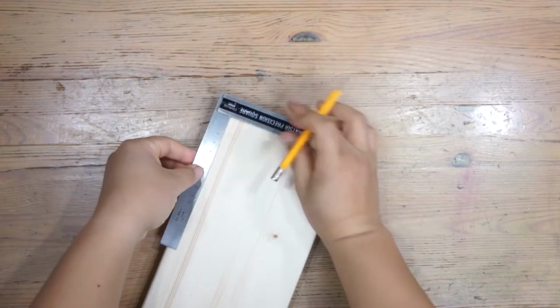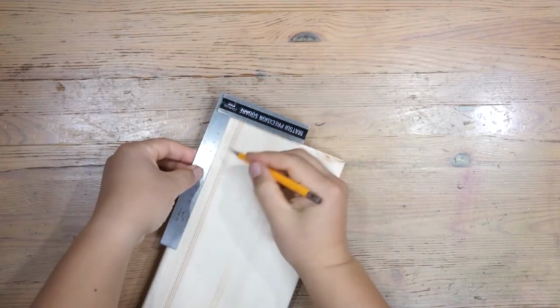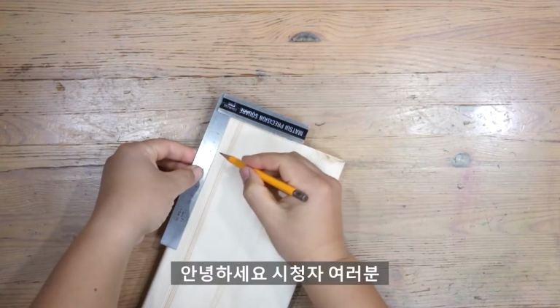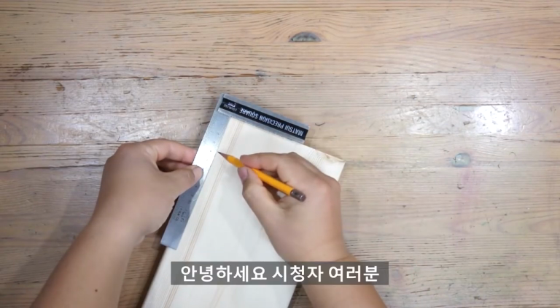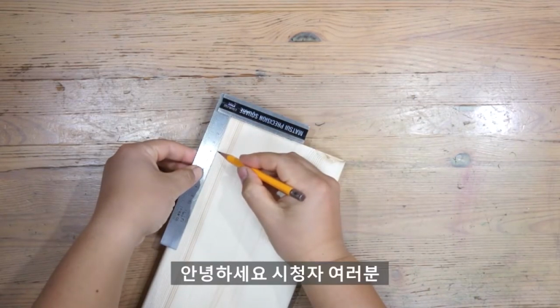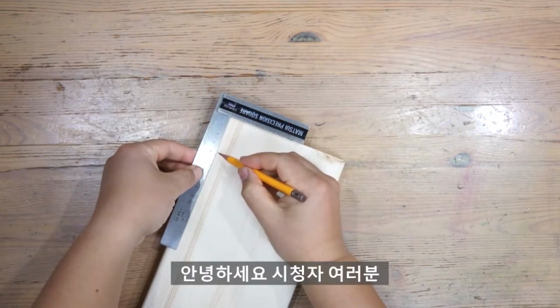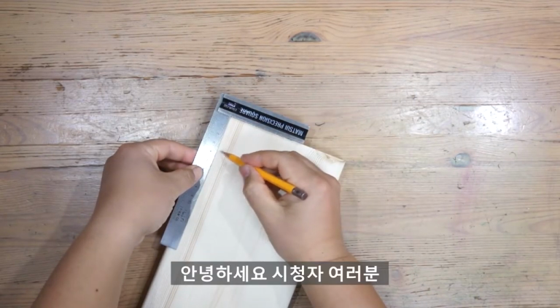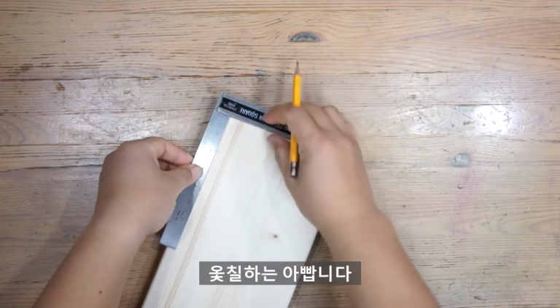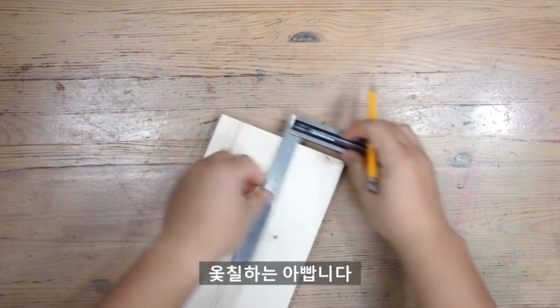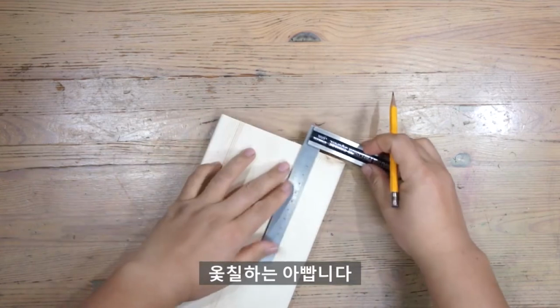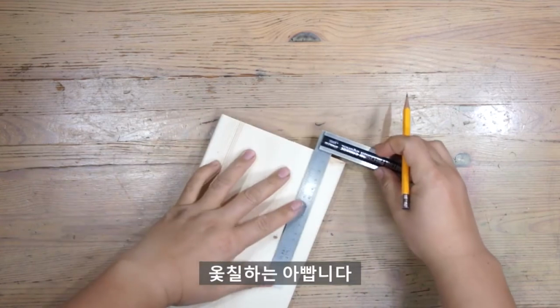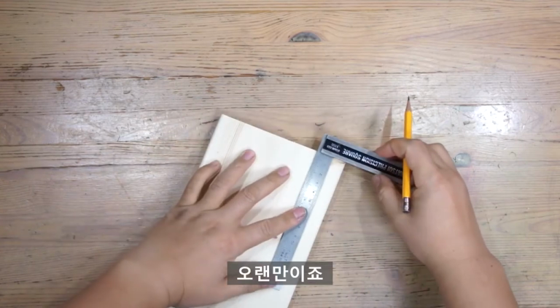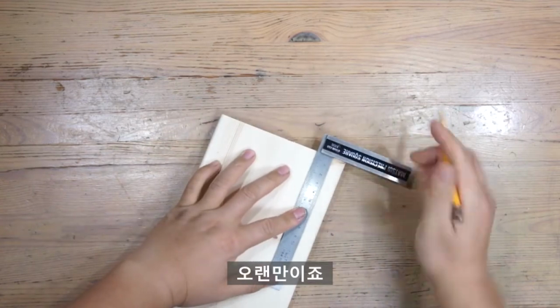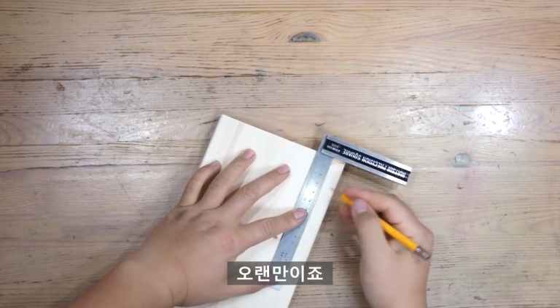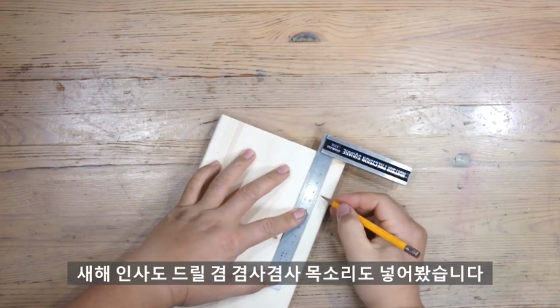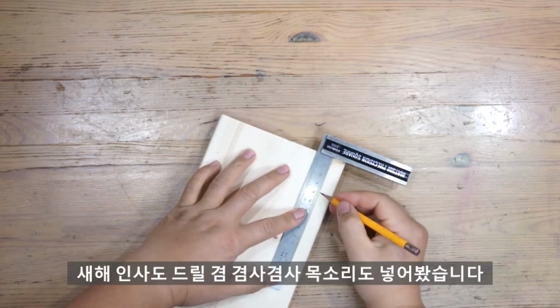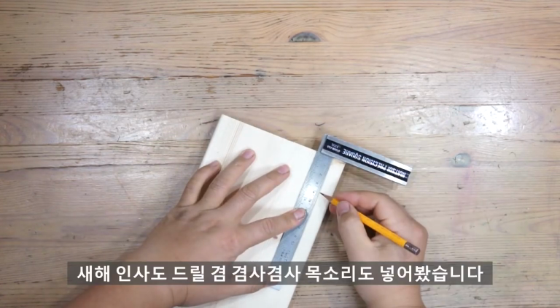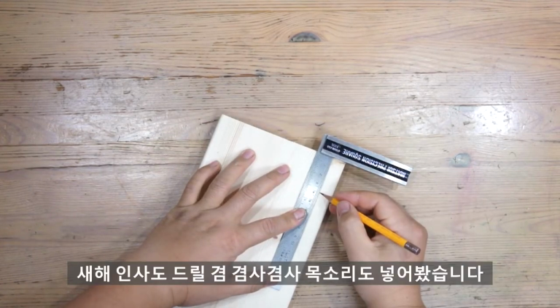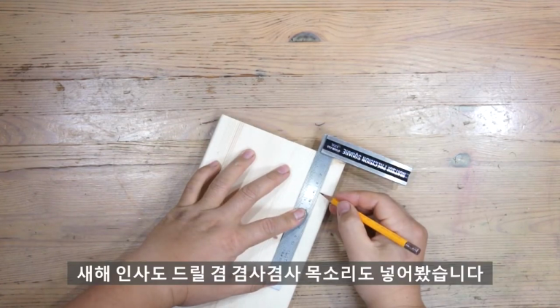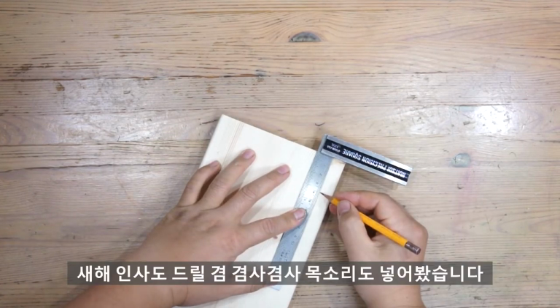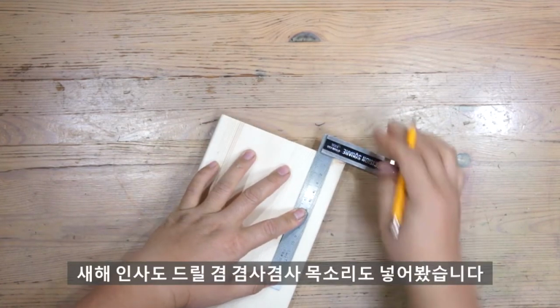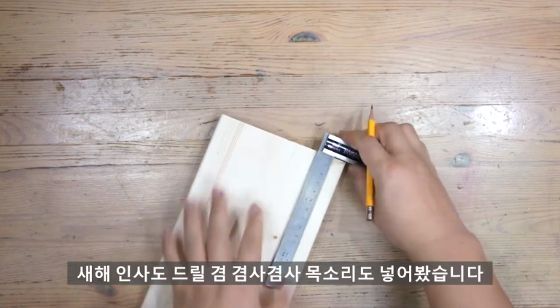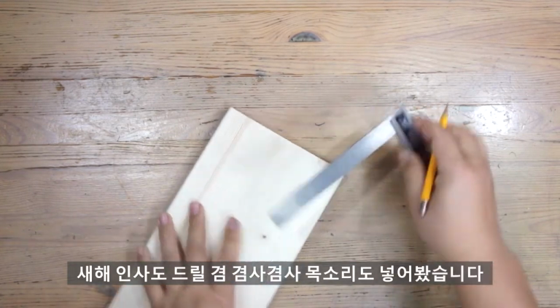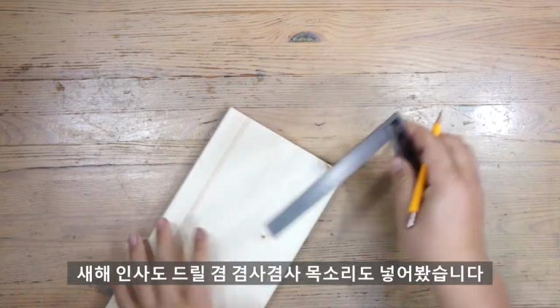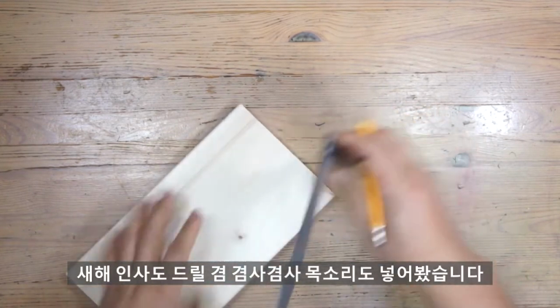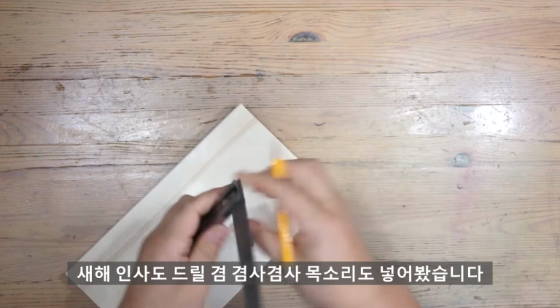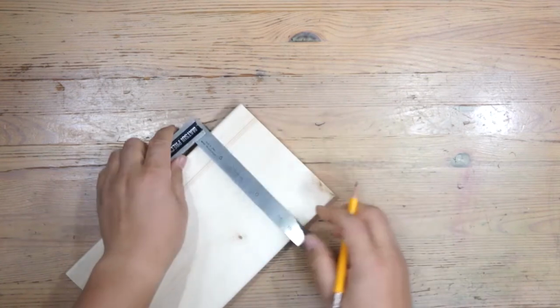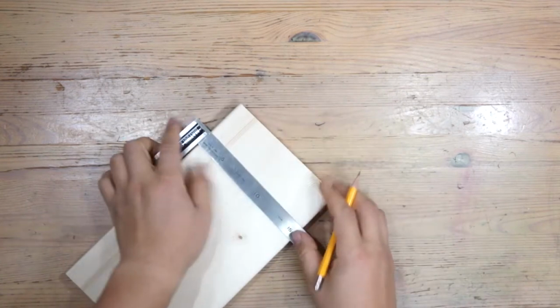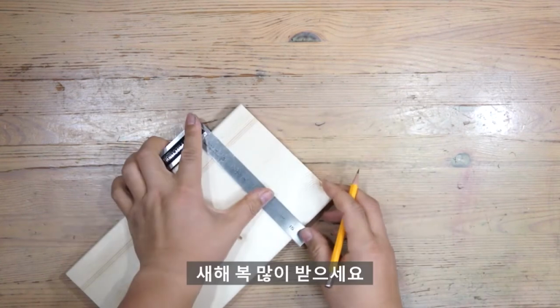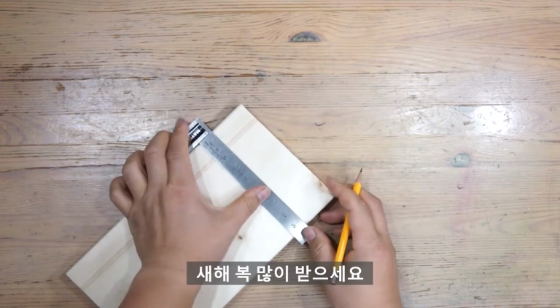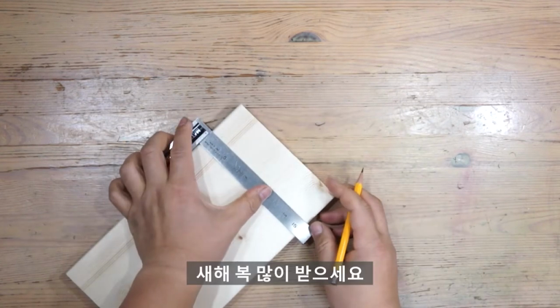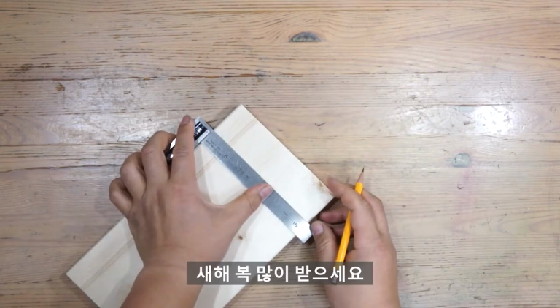안녕하세요 시청자 여러분, 오채라는 아빠입니다. 오랜만이죠? 새해 인사도 드릴 겸 겸사겸사 목소리도 넣어봤습니다. 새해 복 많이 받으세요.